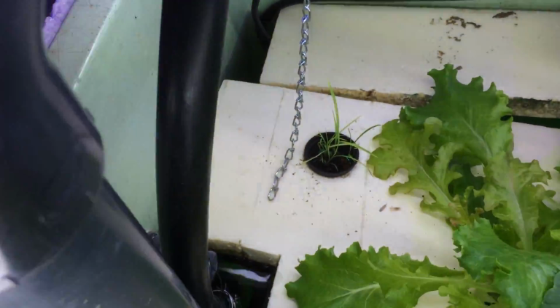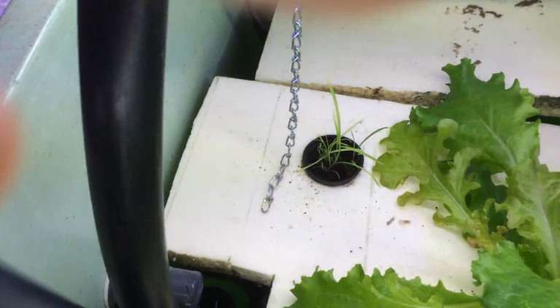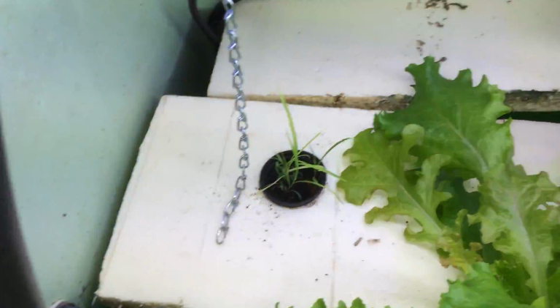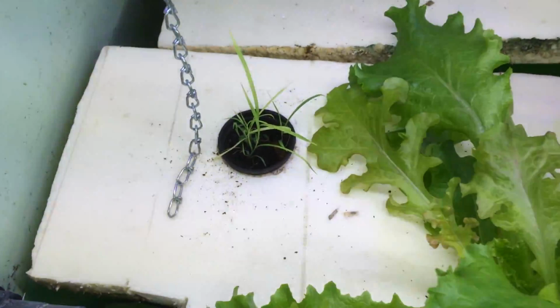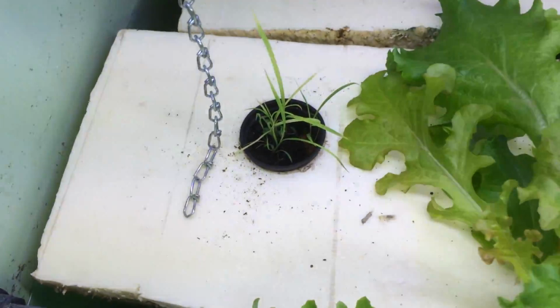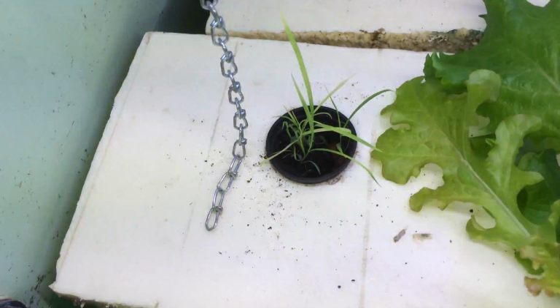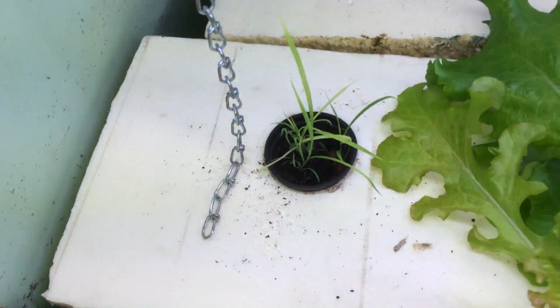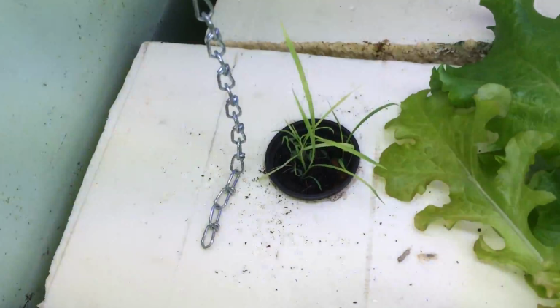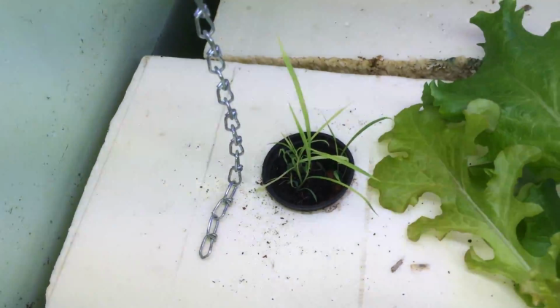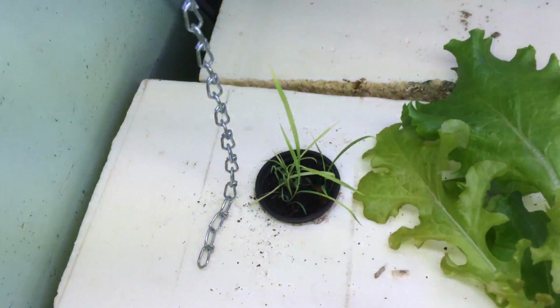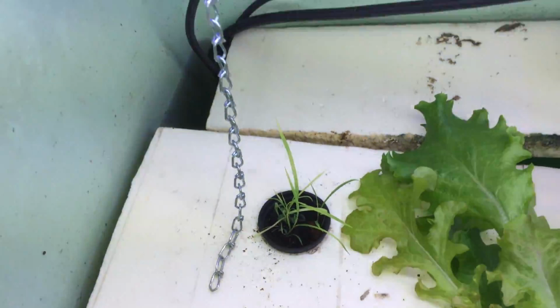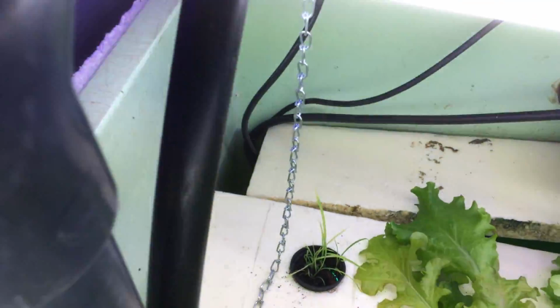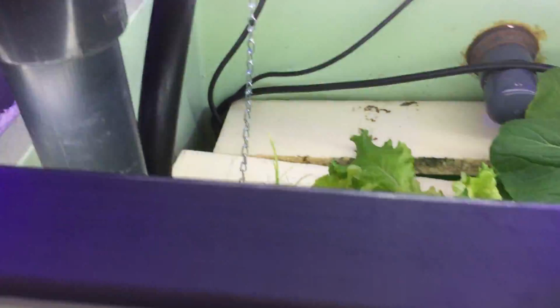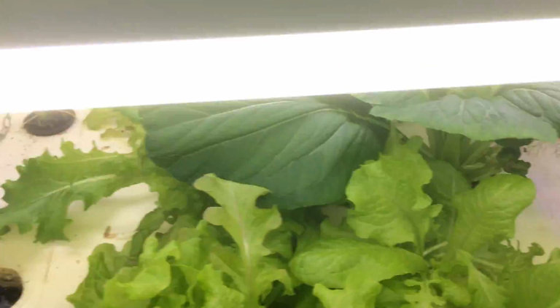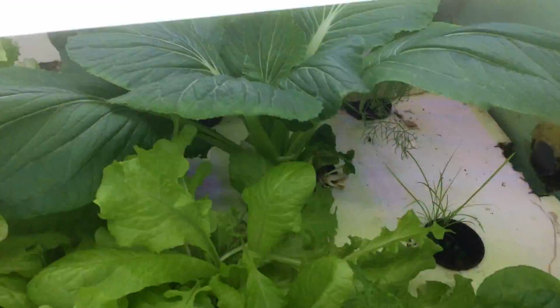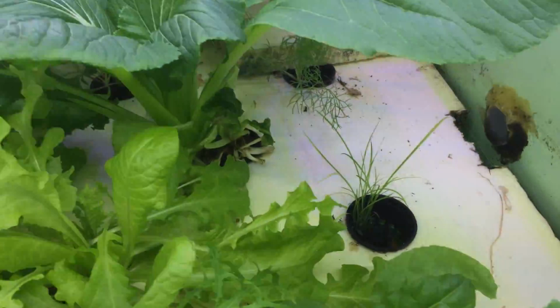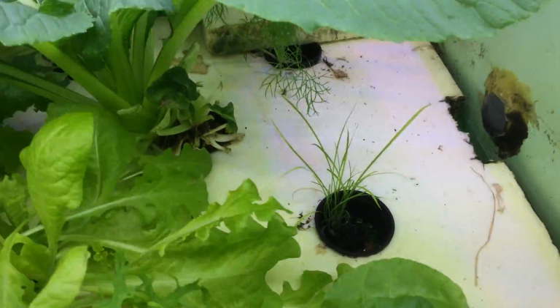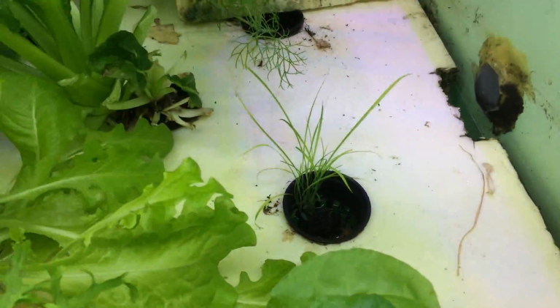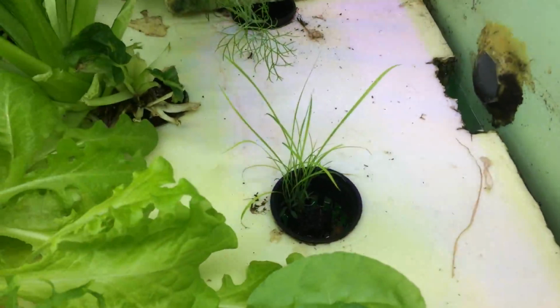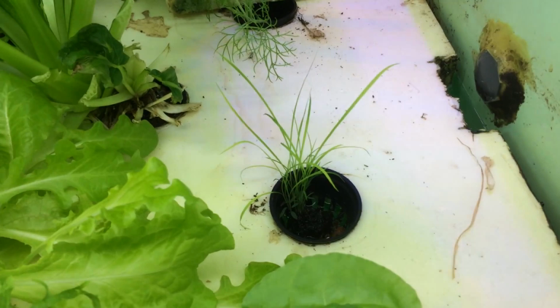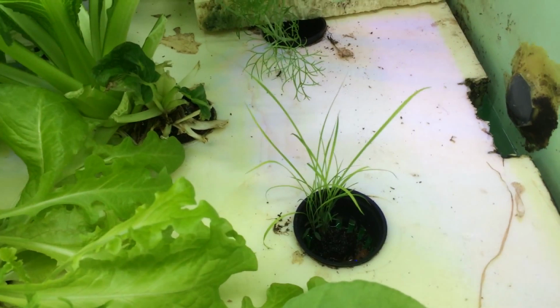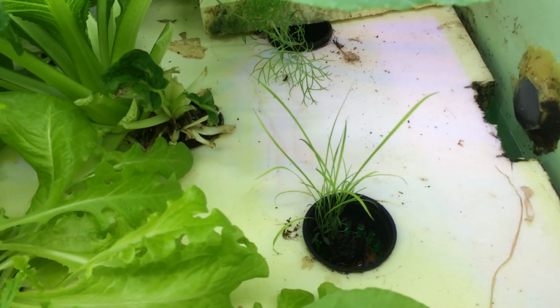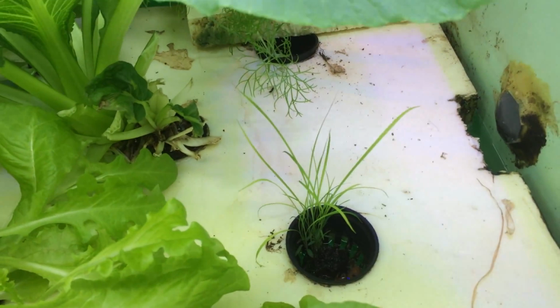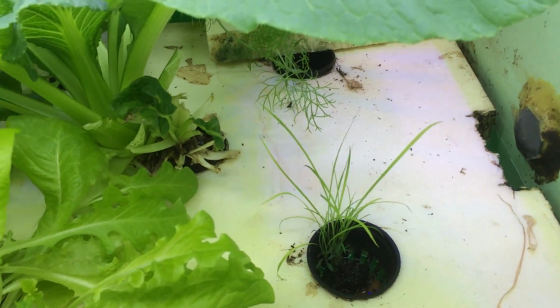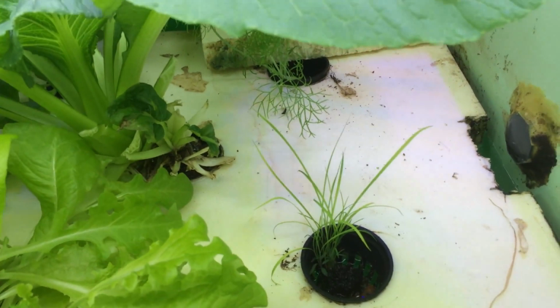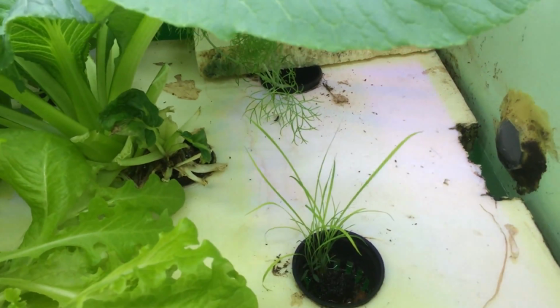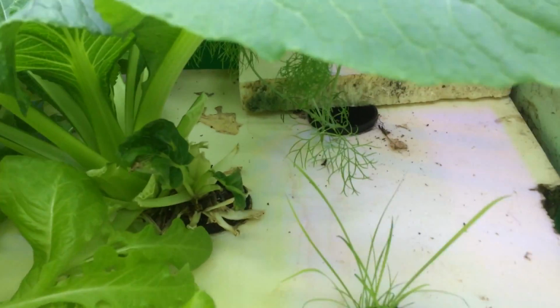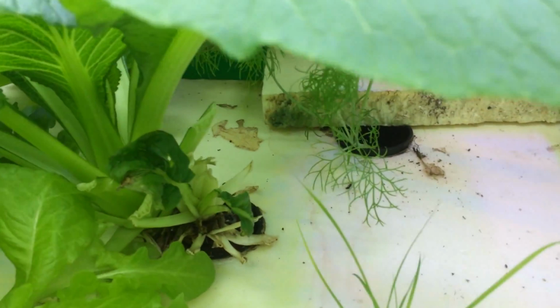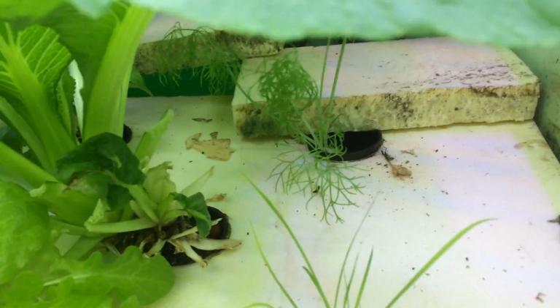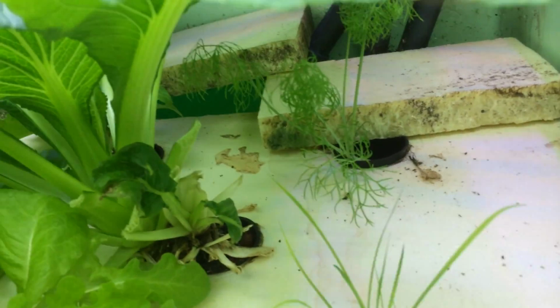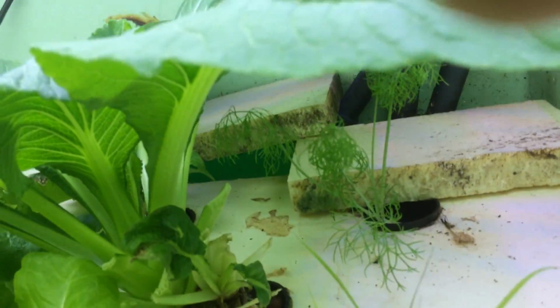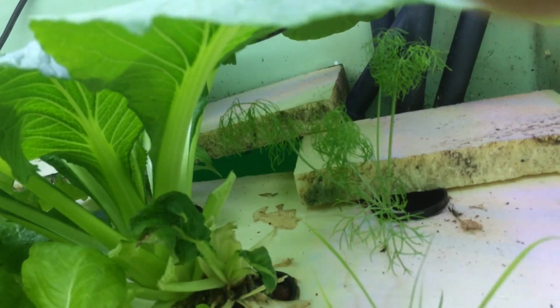That little sucker down there is a citric lemongrass. There's another little one over here. I've got a whole field of it growing upstairs in my other aeroponic system. Some more hiding in the seeding area.